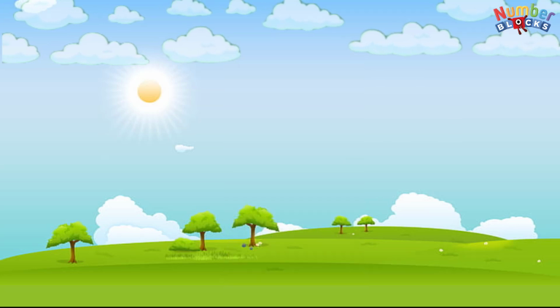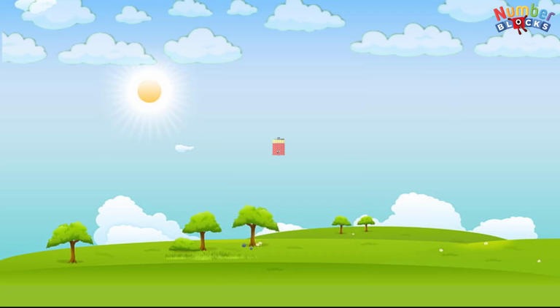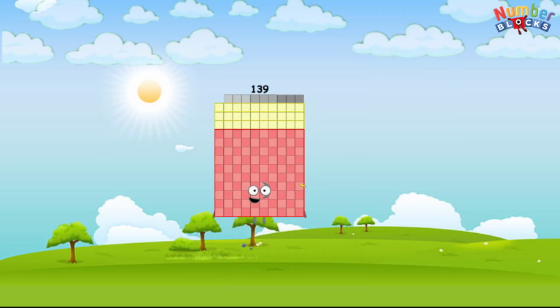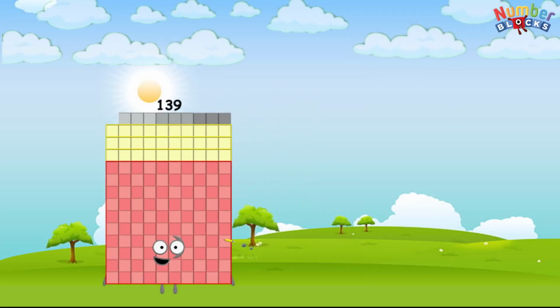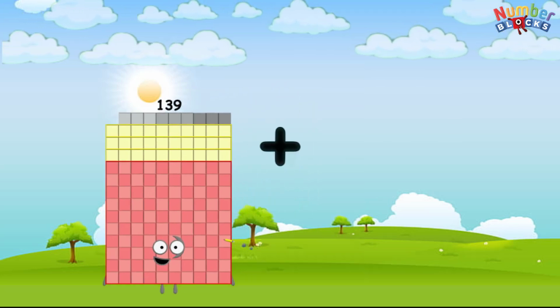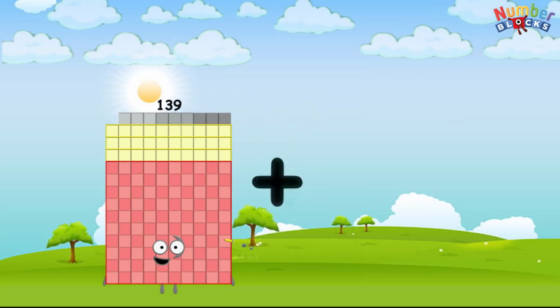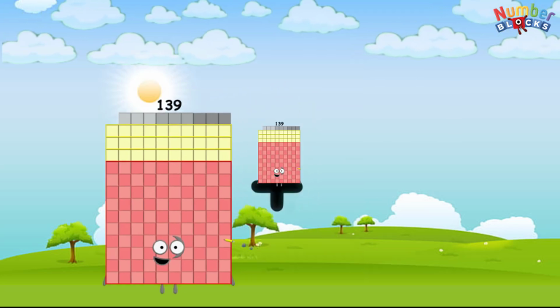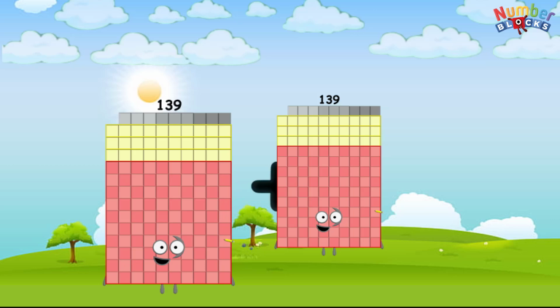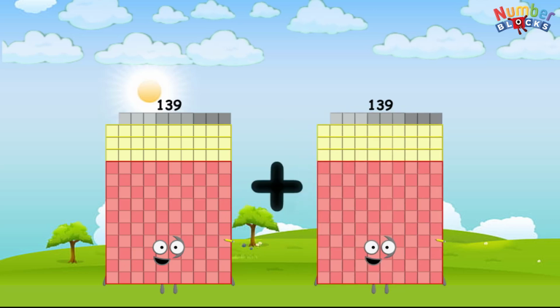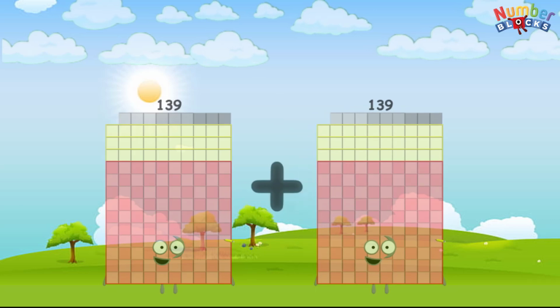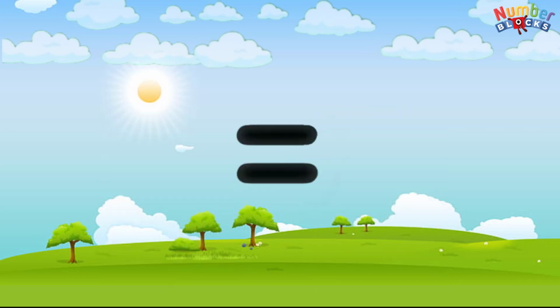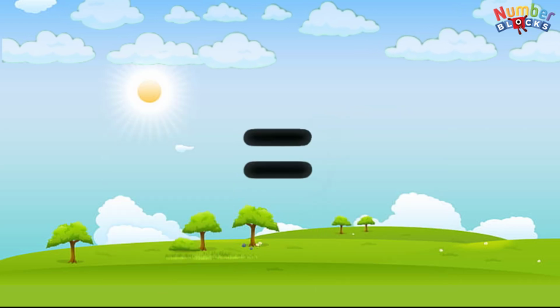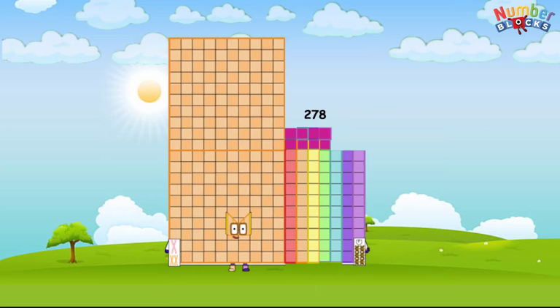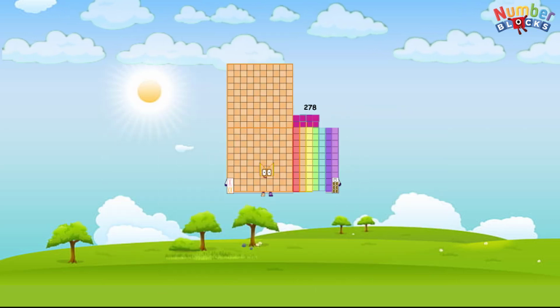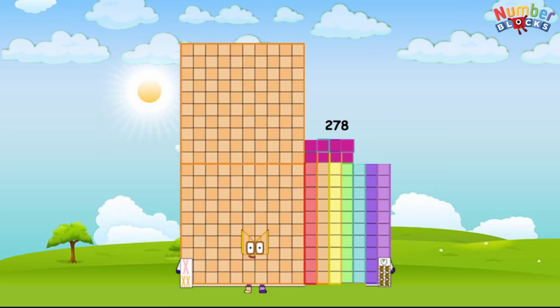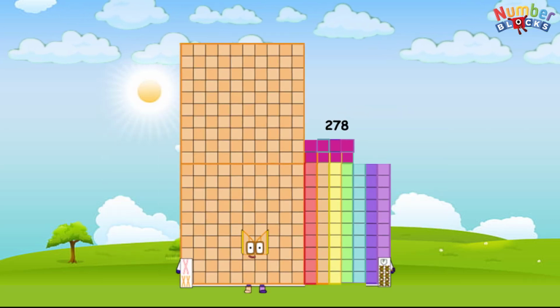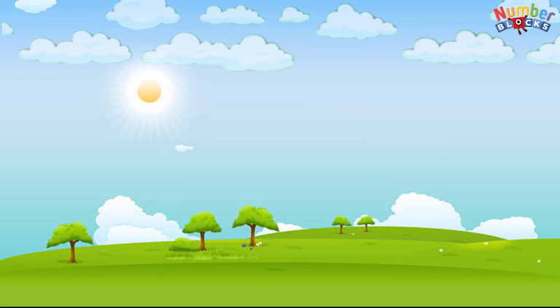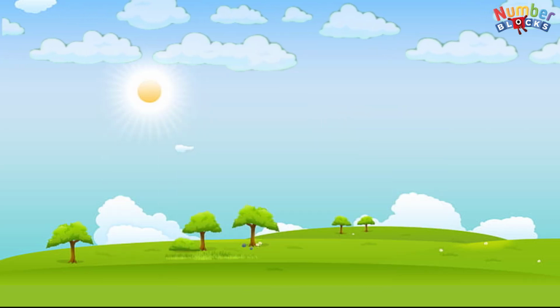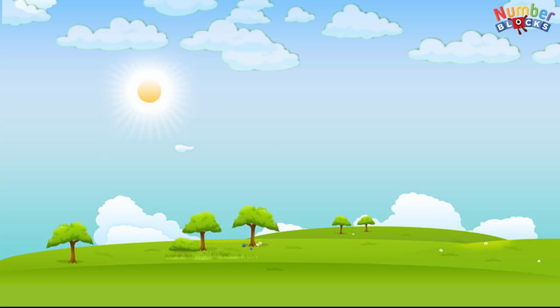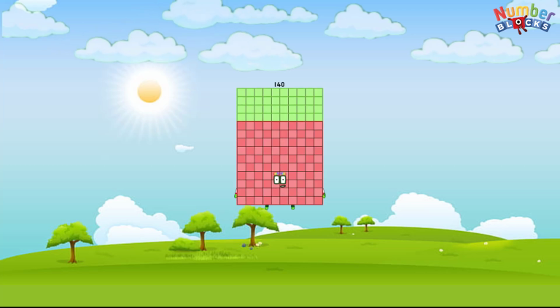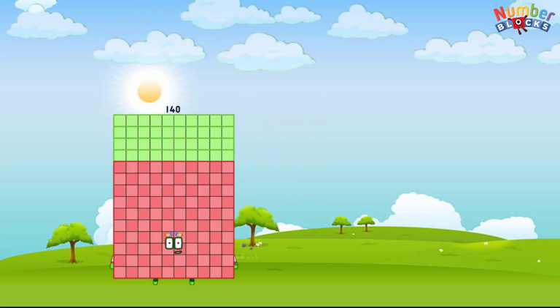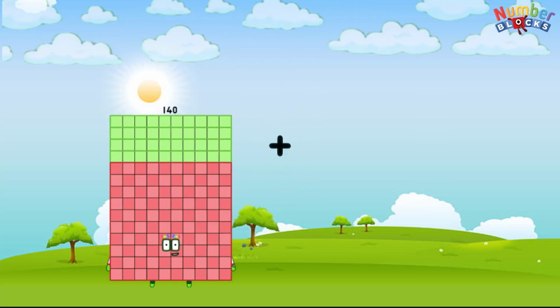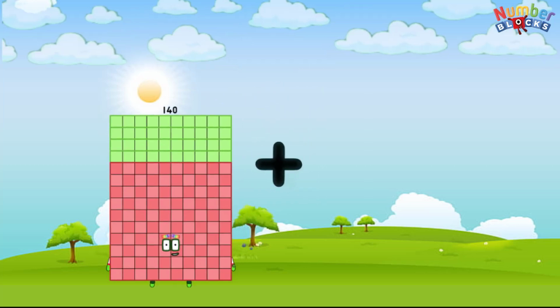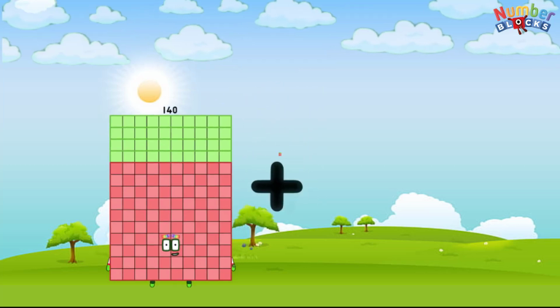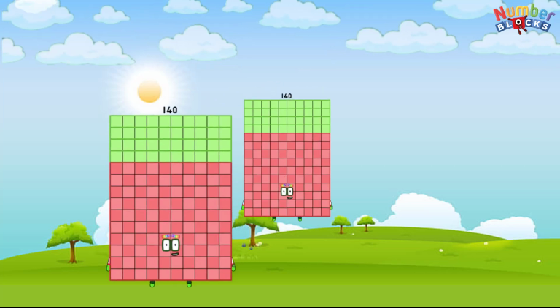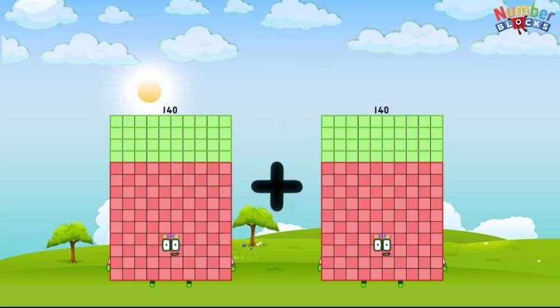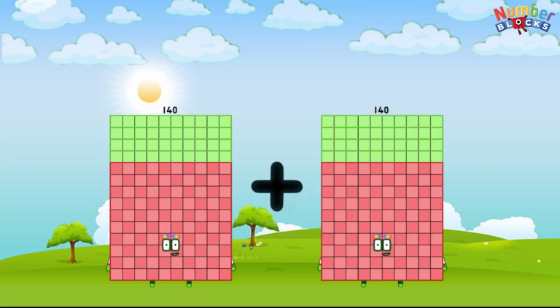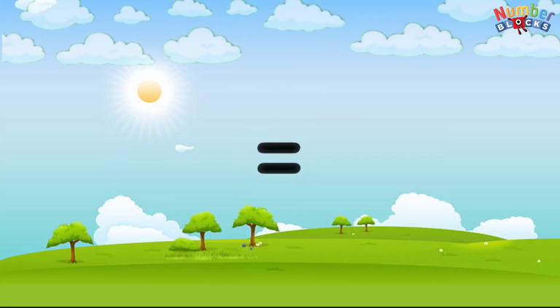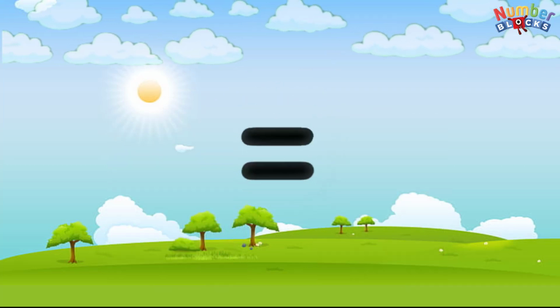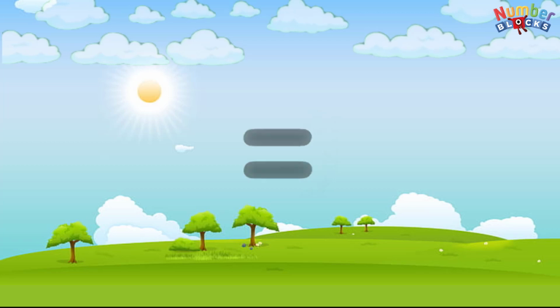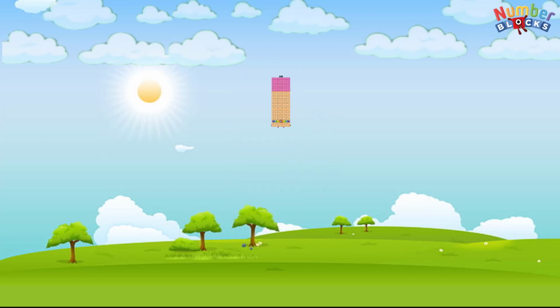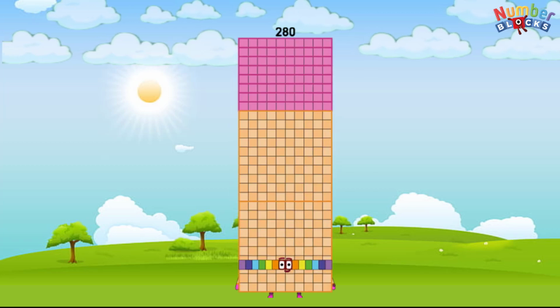139 plus 139 equals 278. 140 plus 140 equals 280.